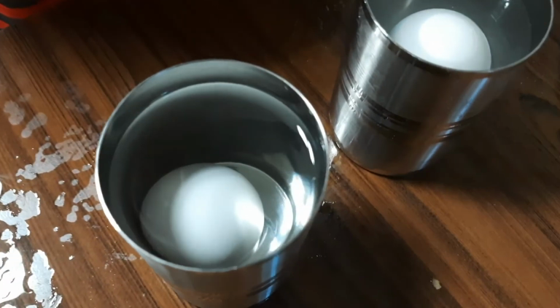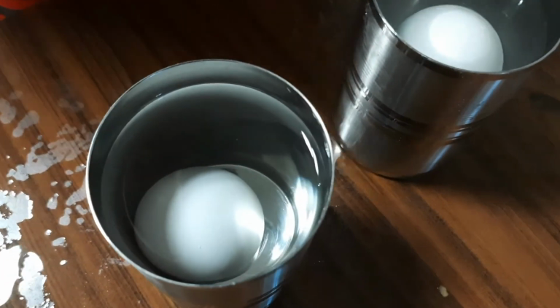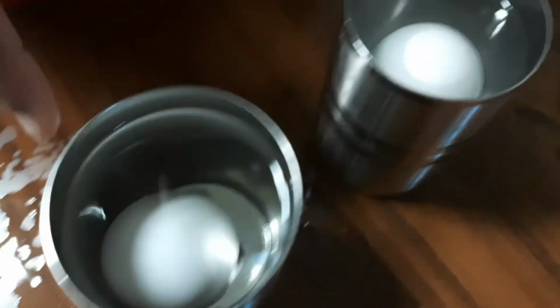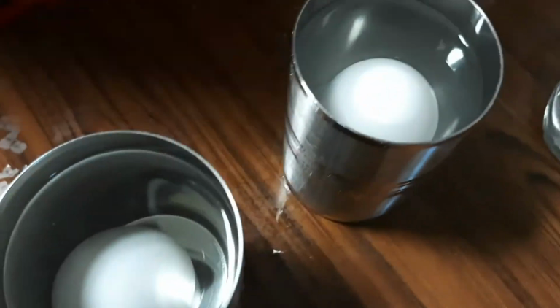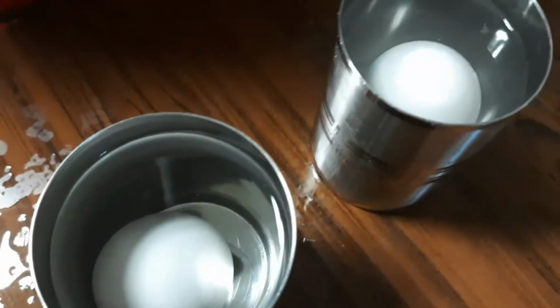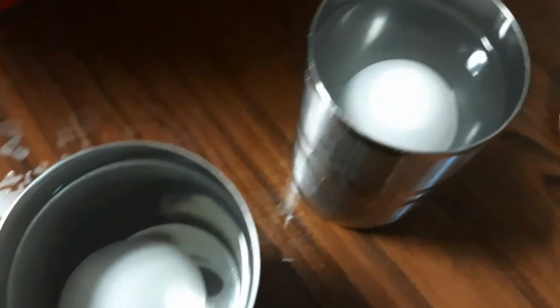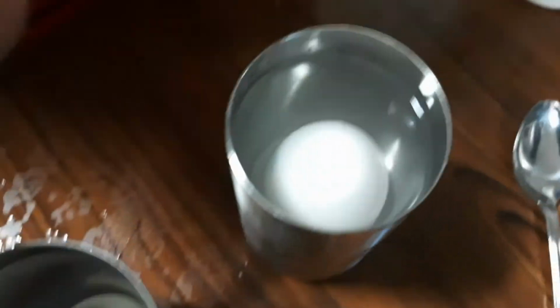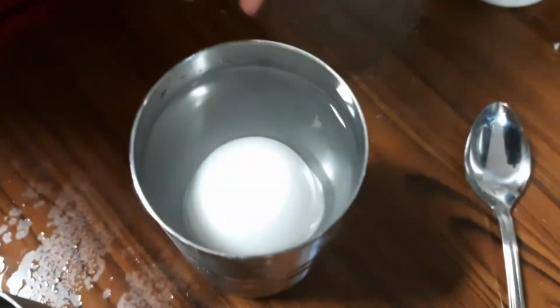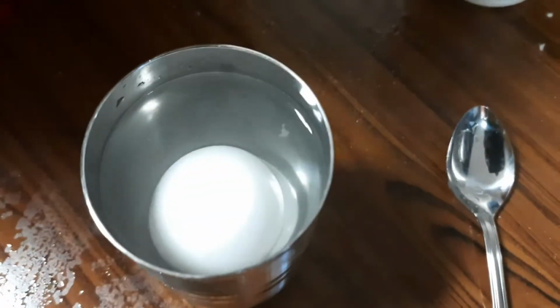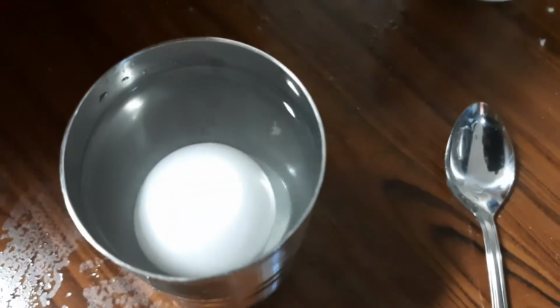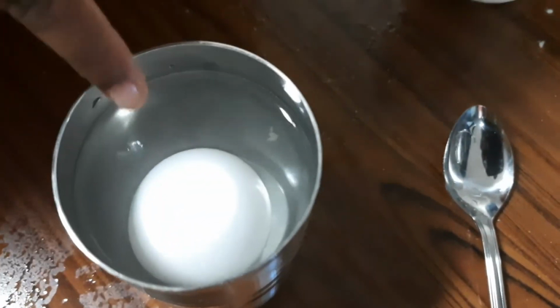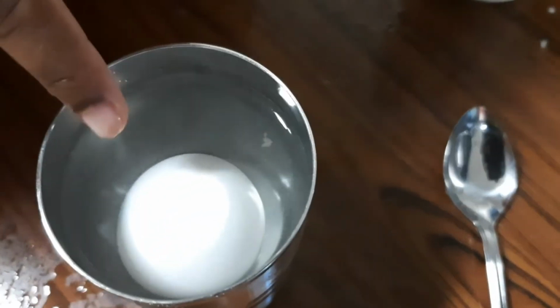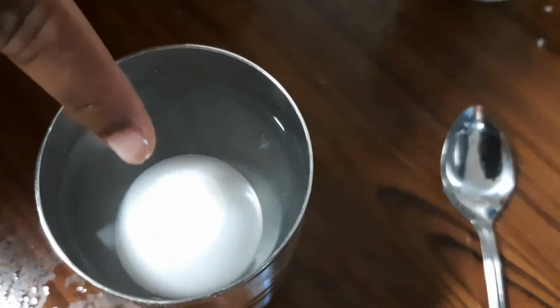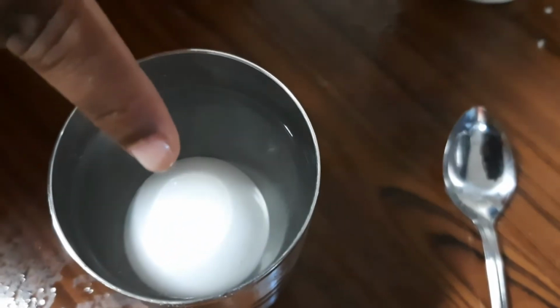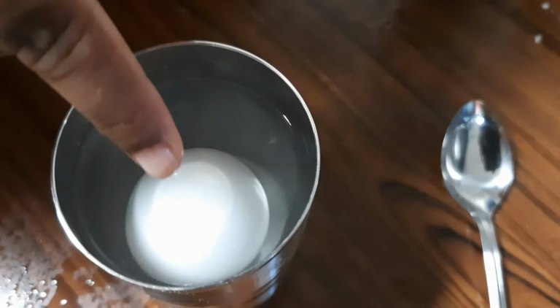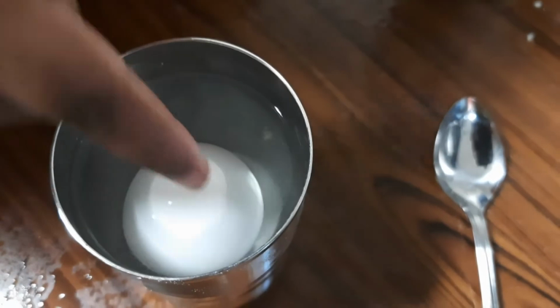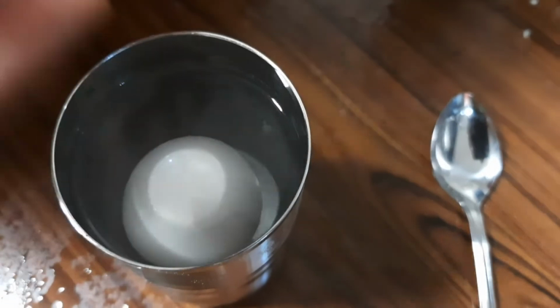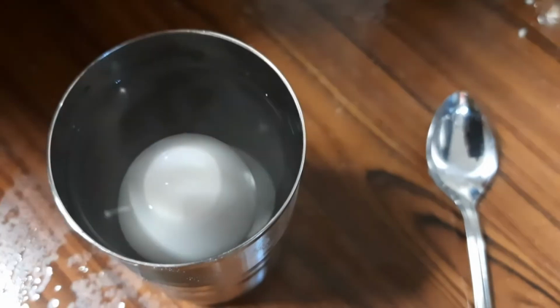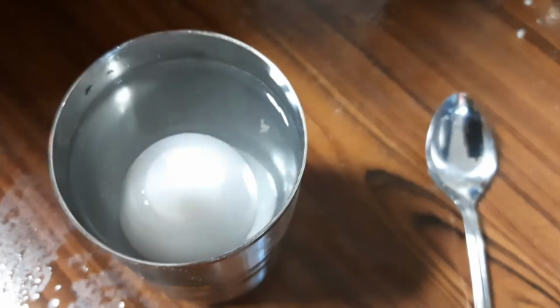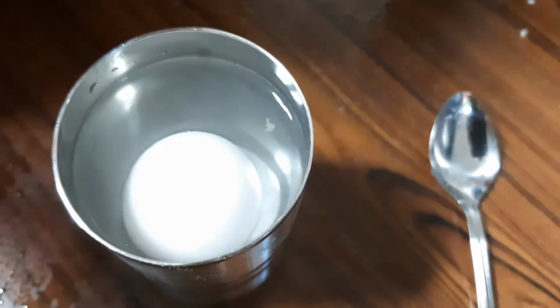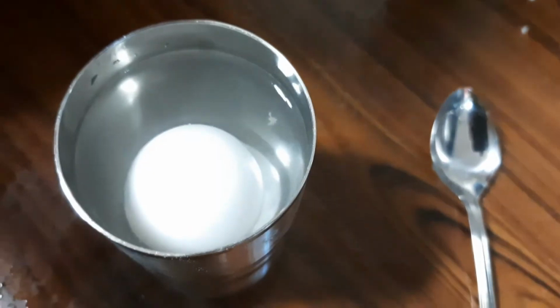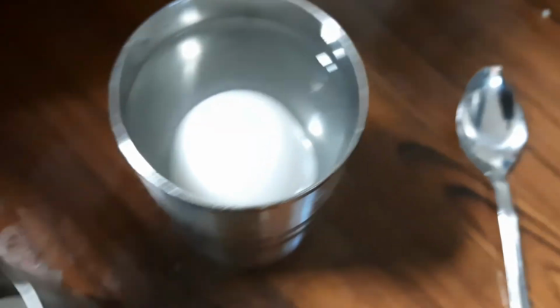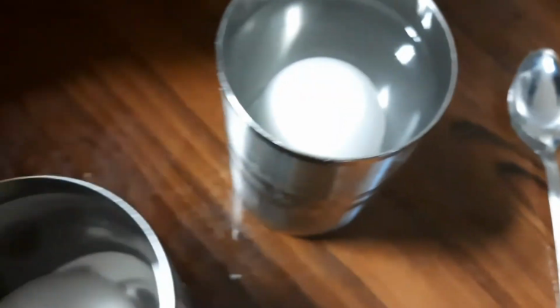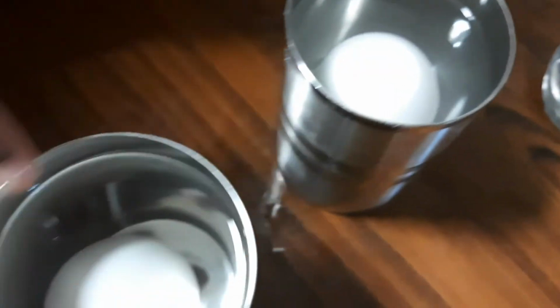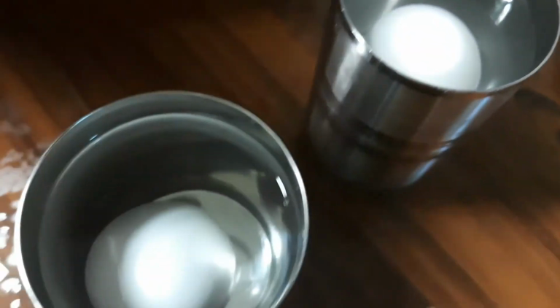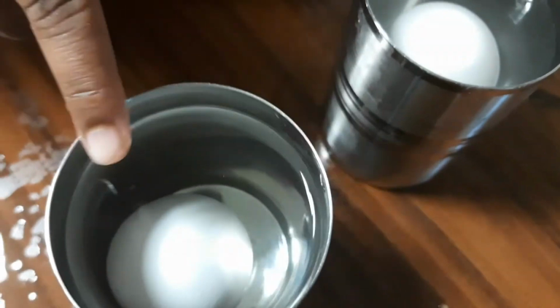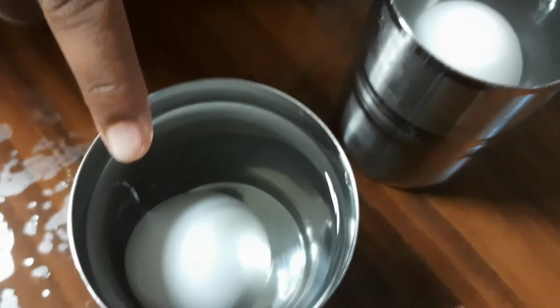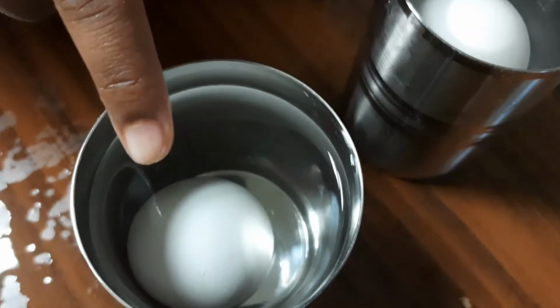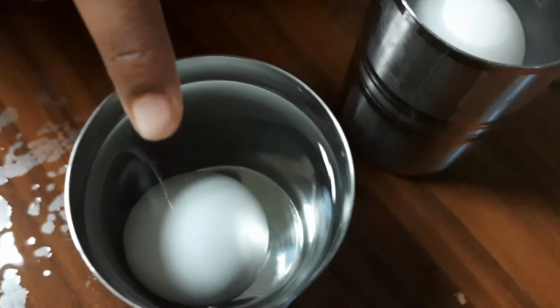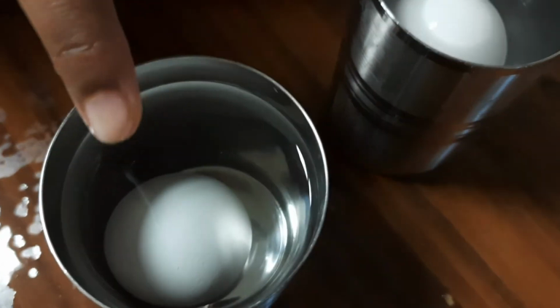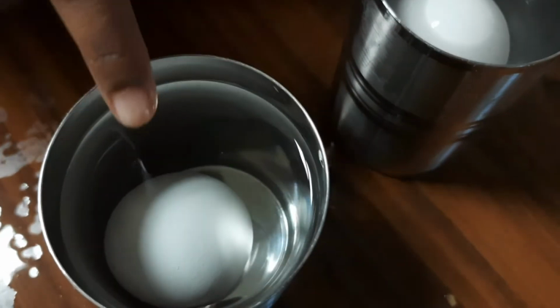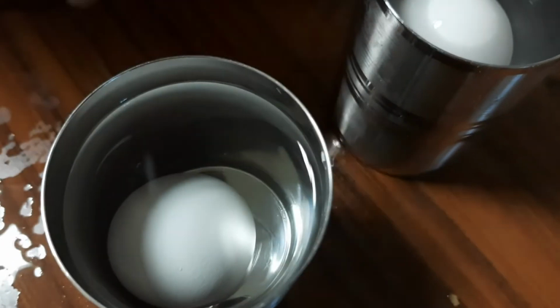See the two glasses. The egg in salt water is up, and the egg in normal water is down.